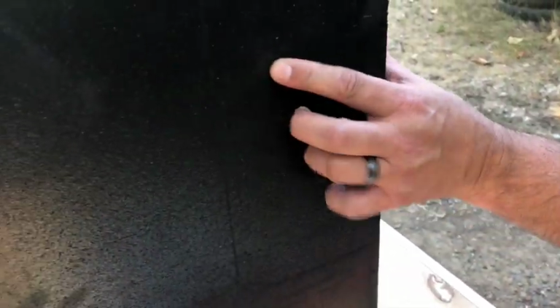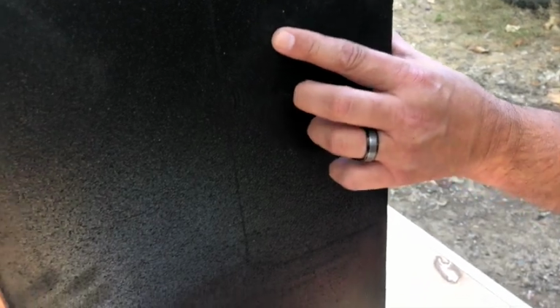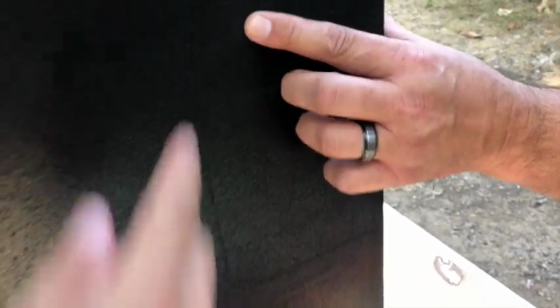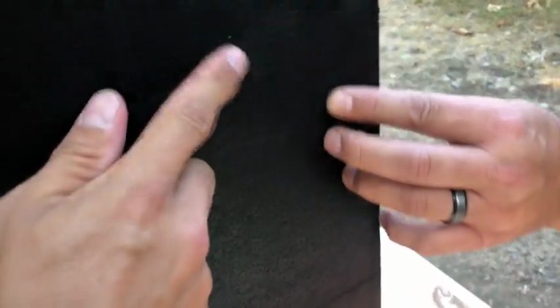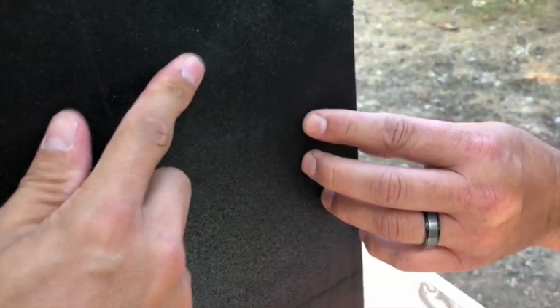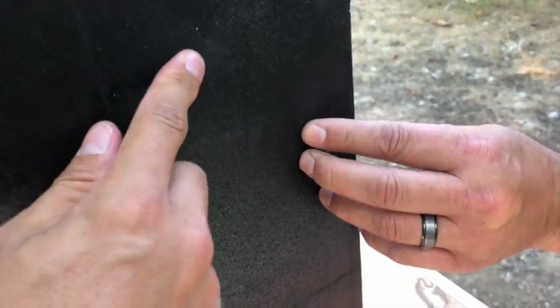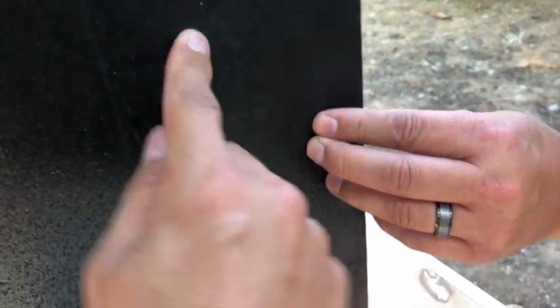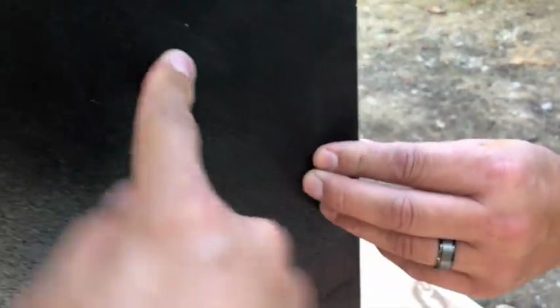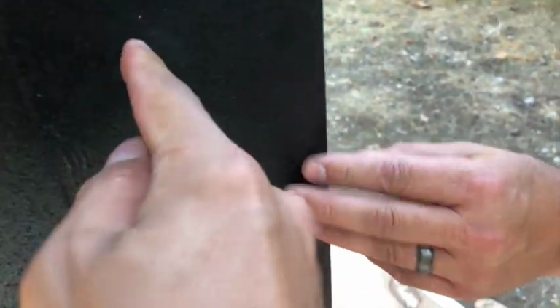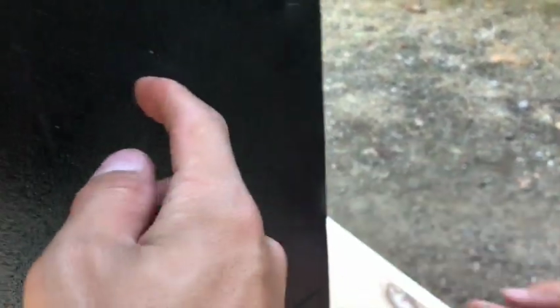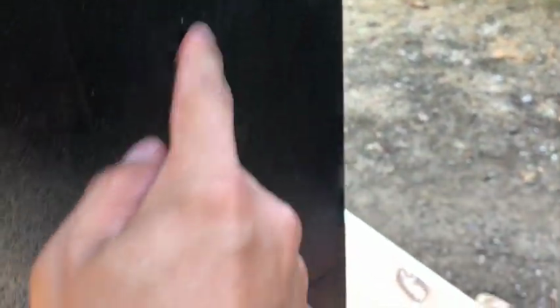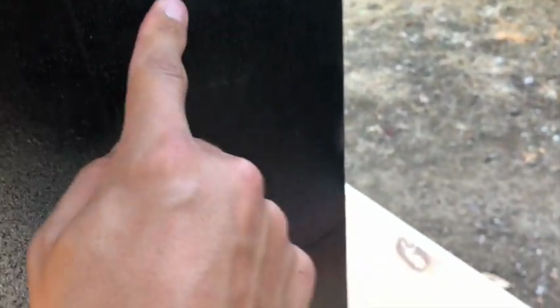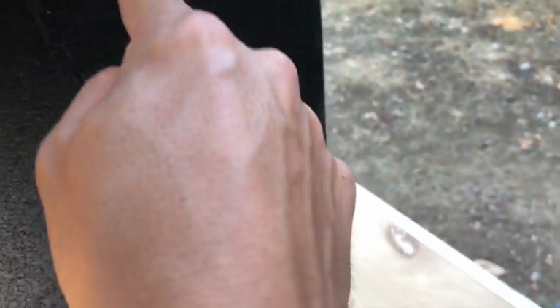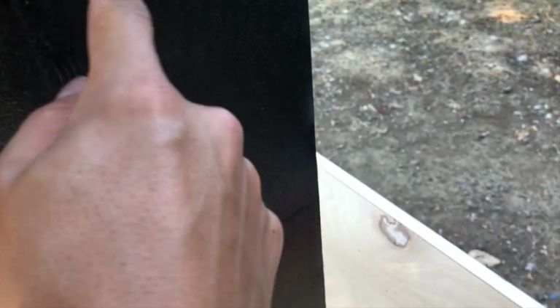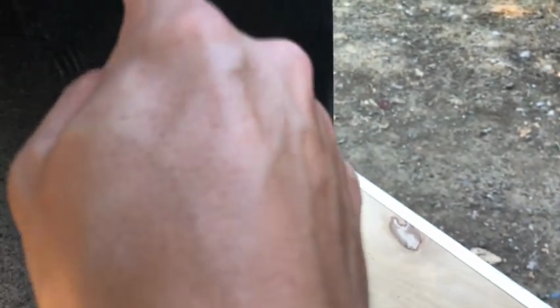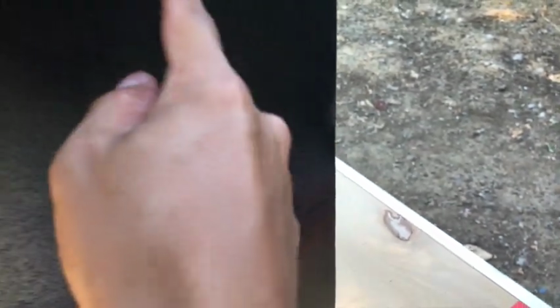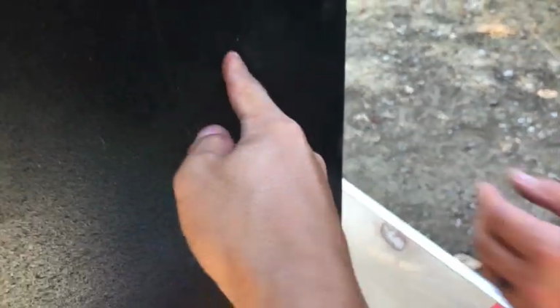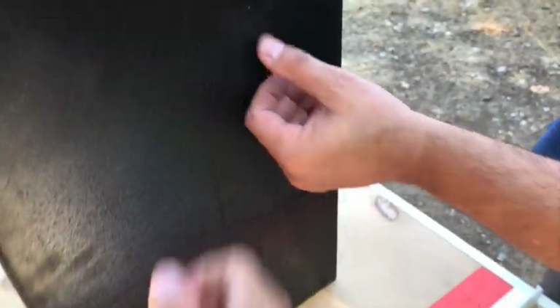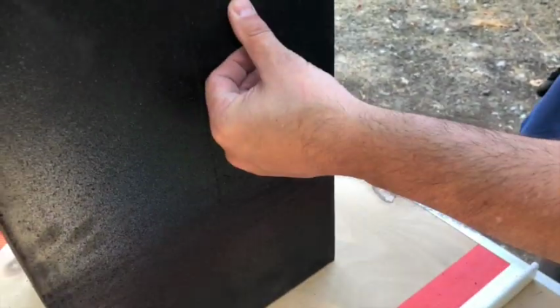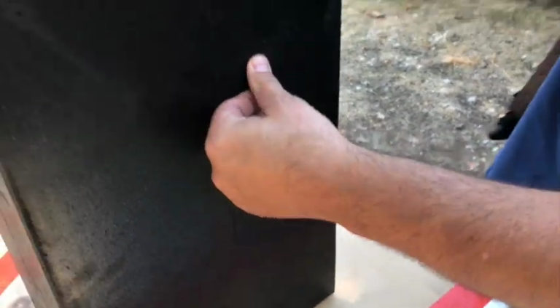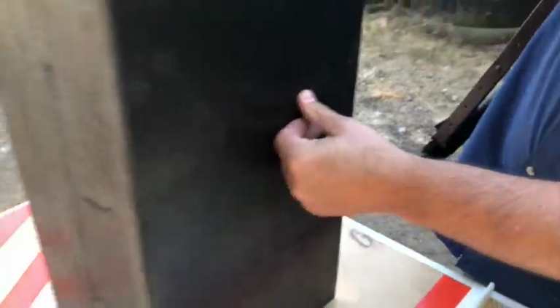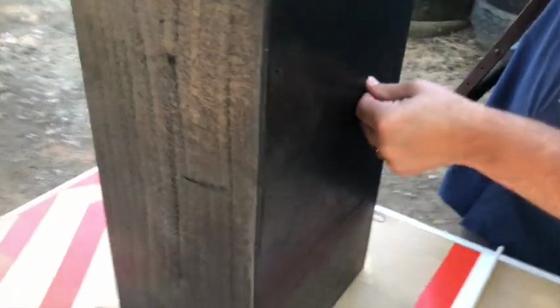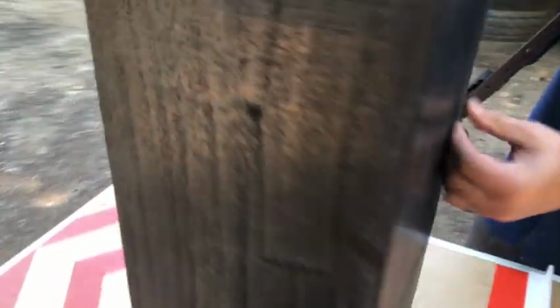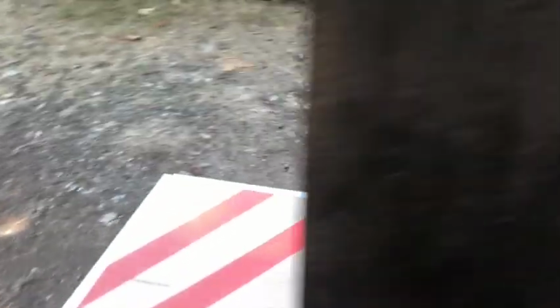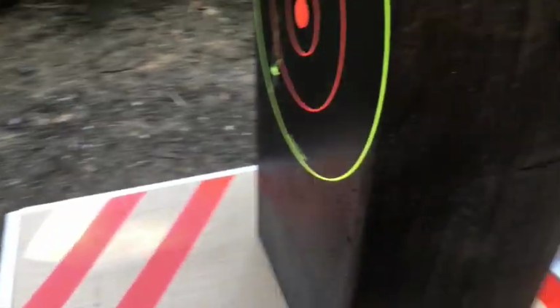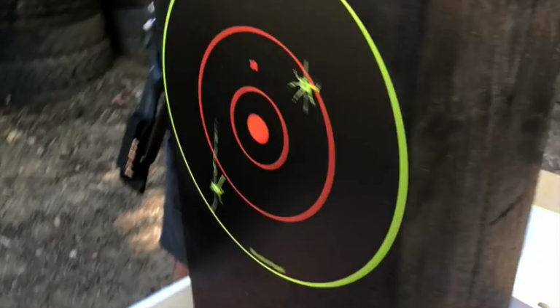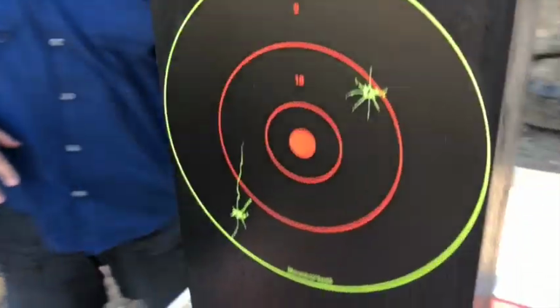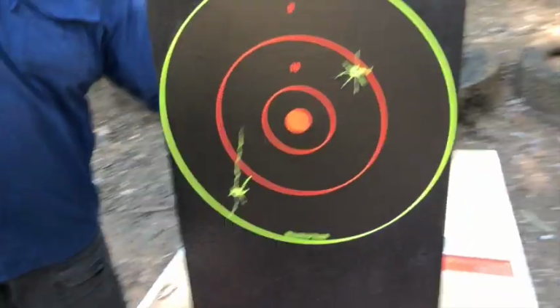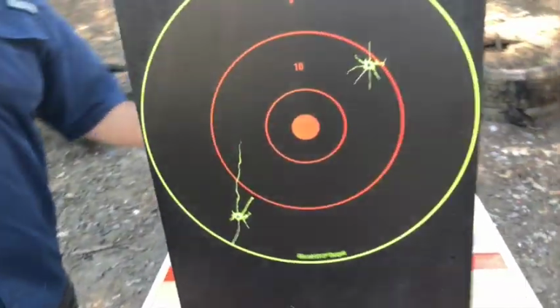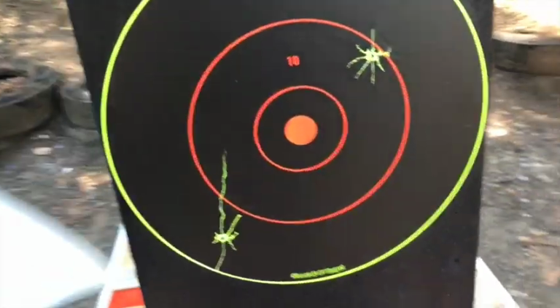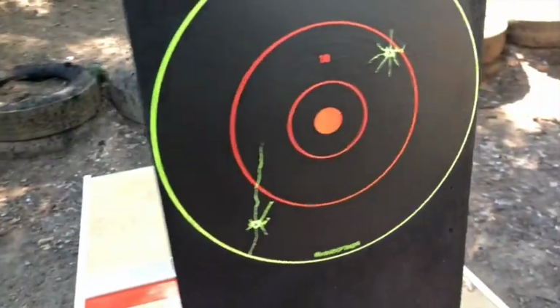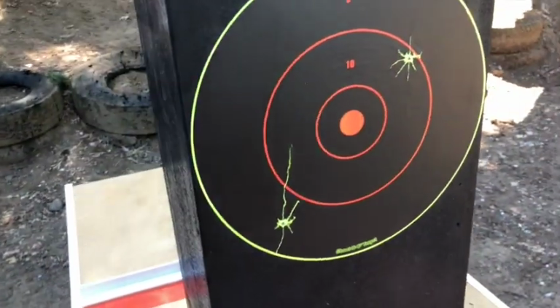Feel that right there — feels like it's right there. Doesn't it feel like the tip of it's right there? So a 308 is going to push through and a 6.5 Creedmoor won't.